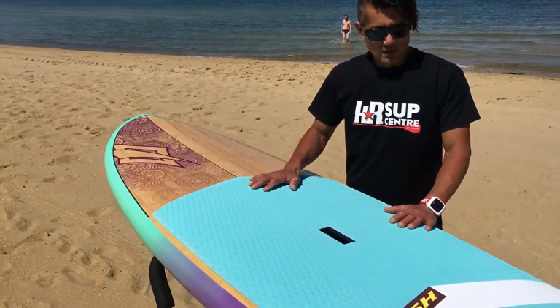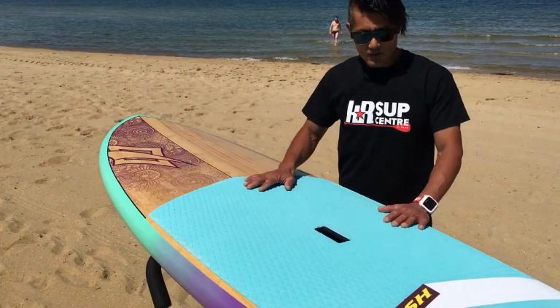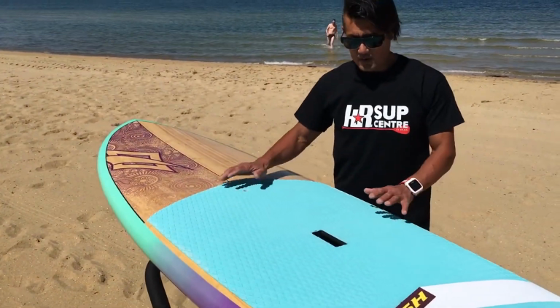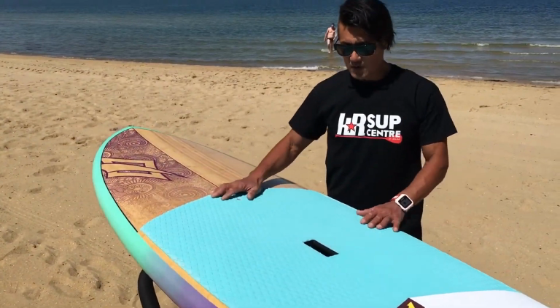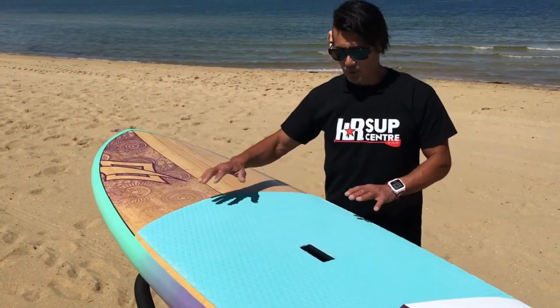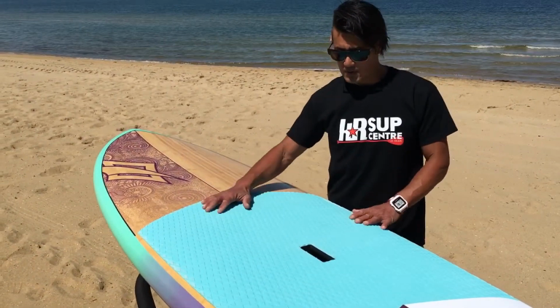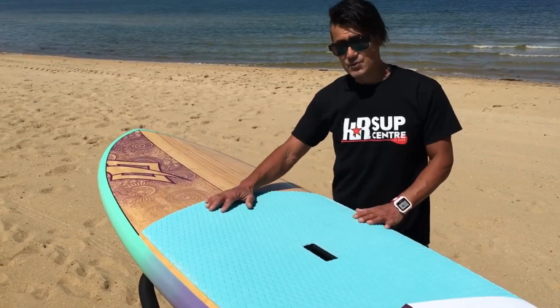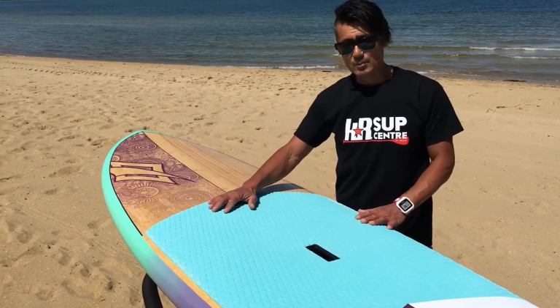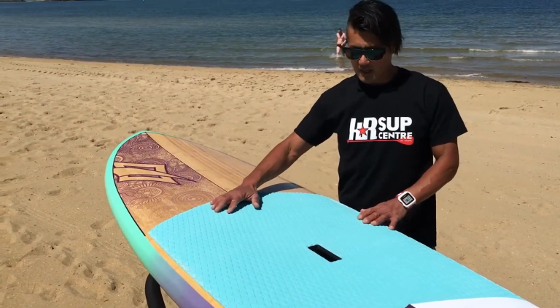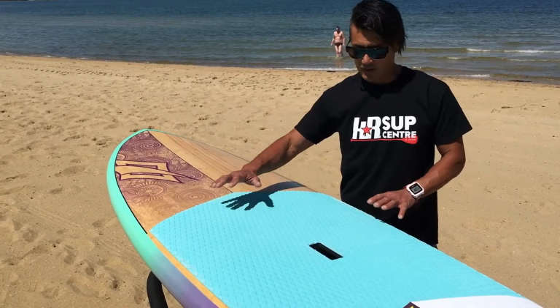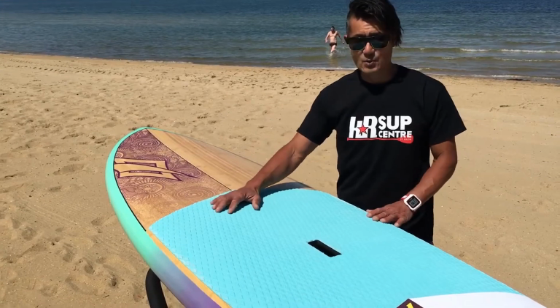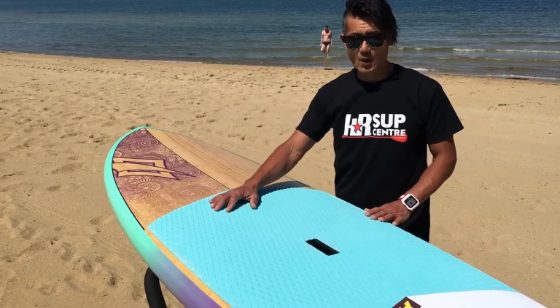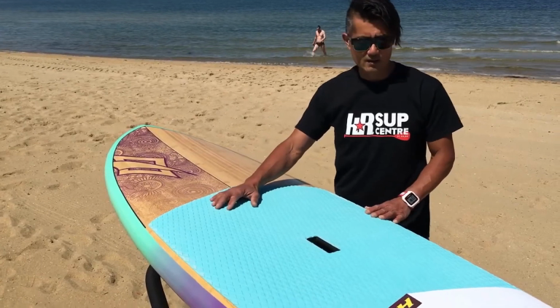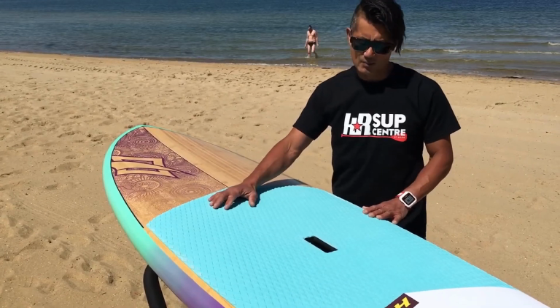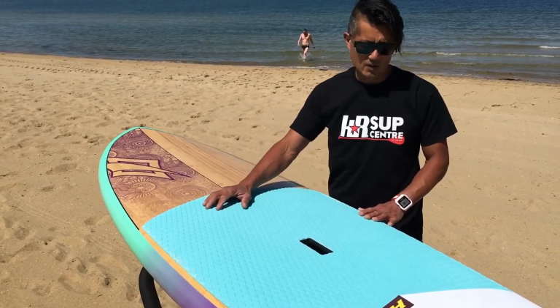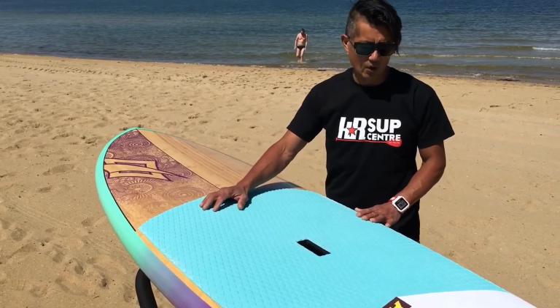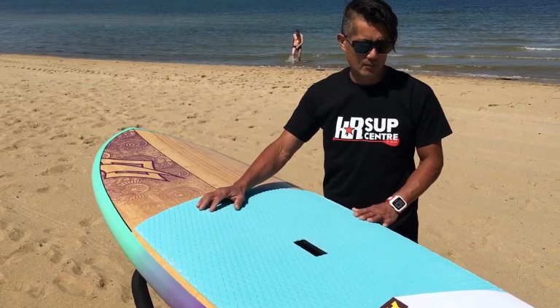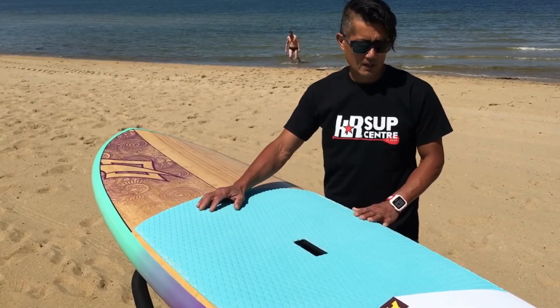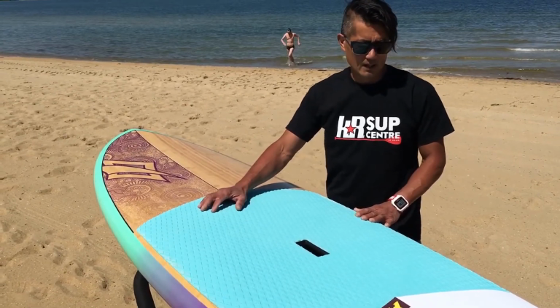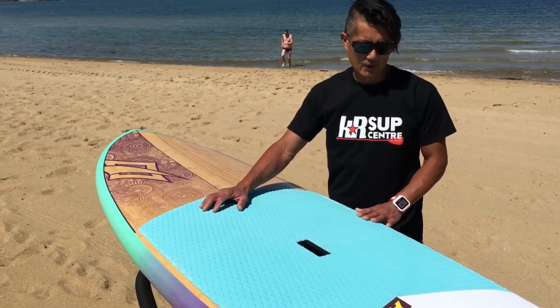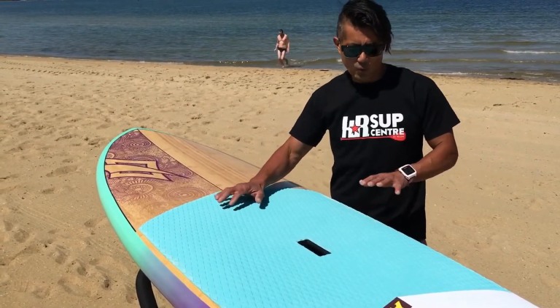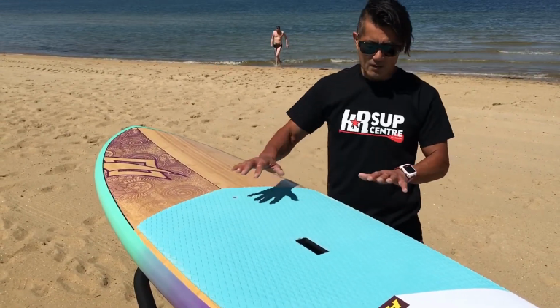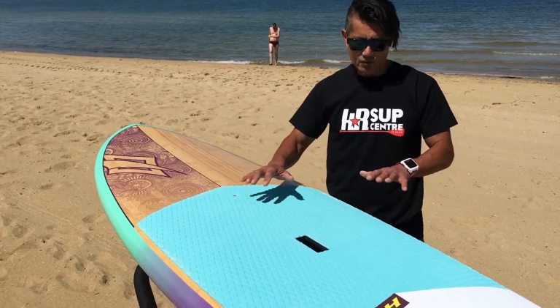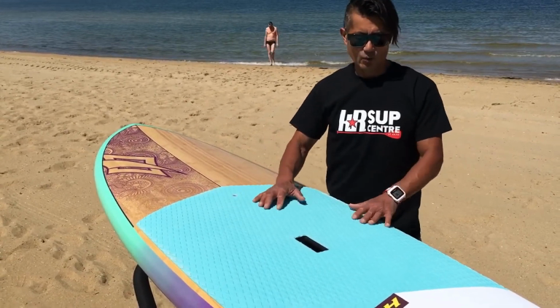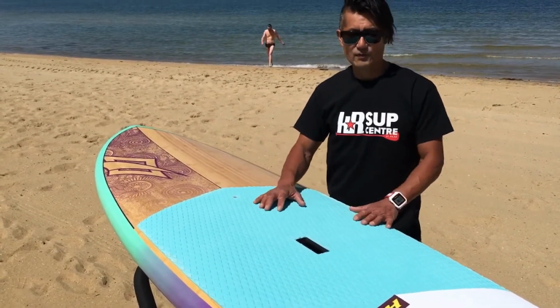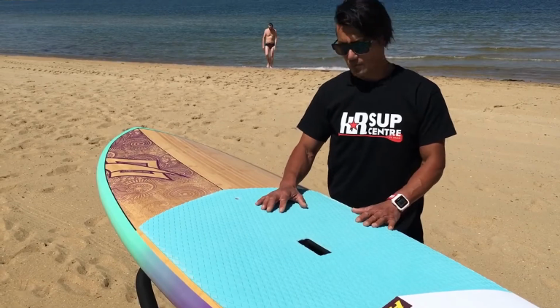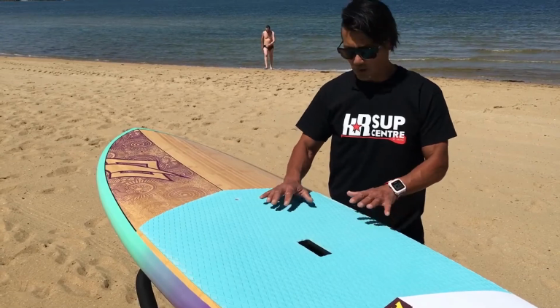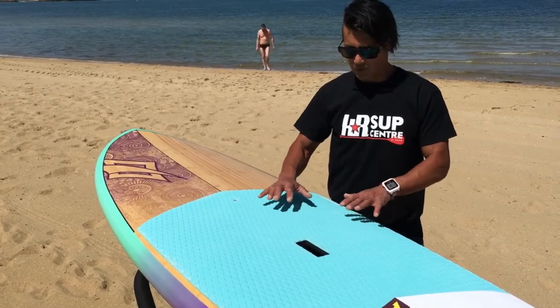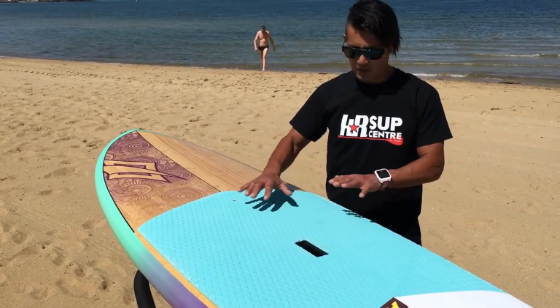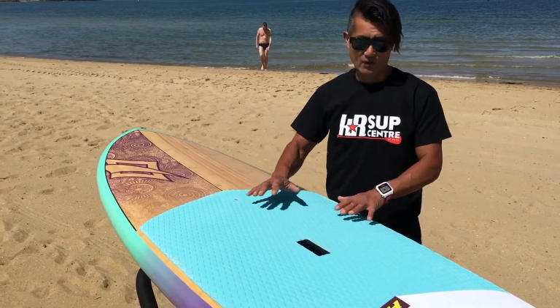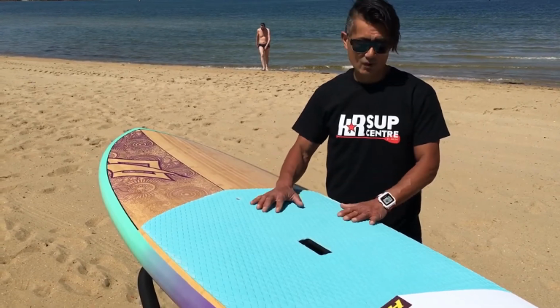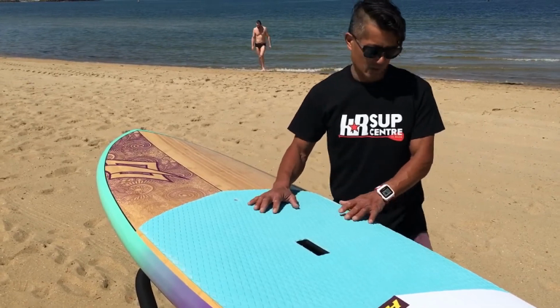The good thing about this size board is it's still stable at 32 inches wide, even in the chop. If you're not quite sure of your foot placement, it's very very forgiving.